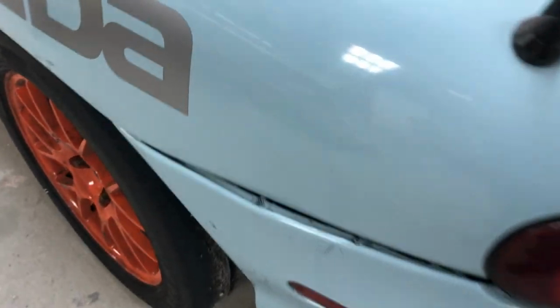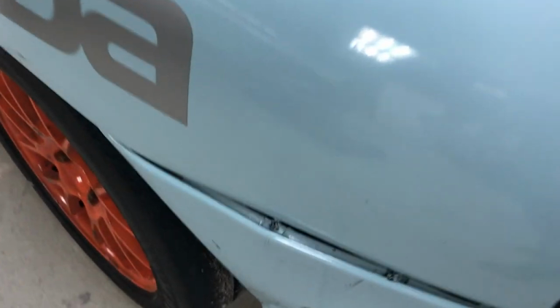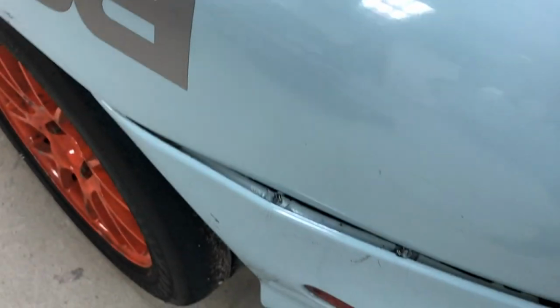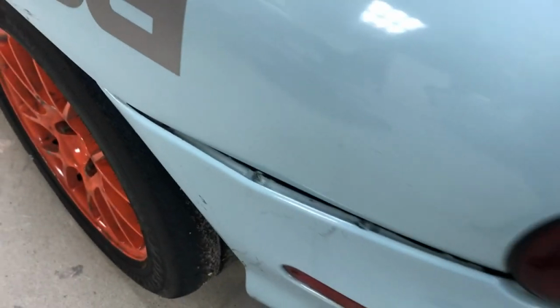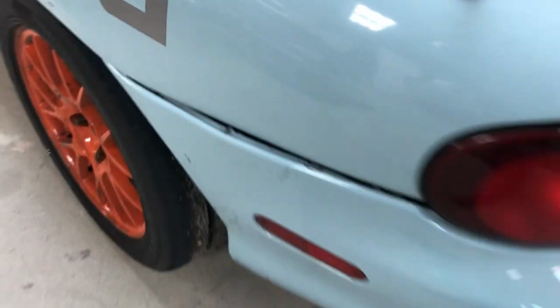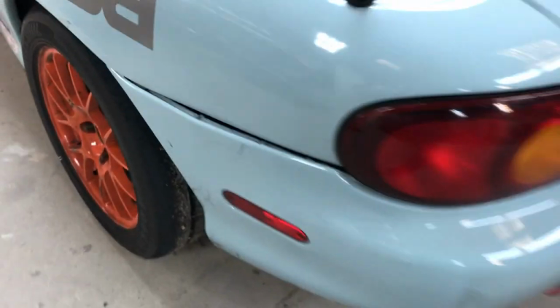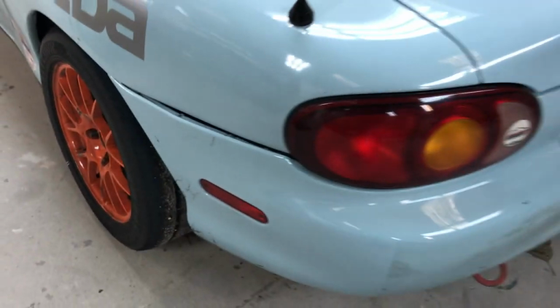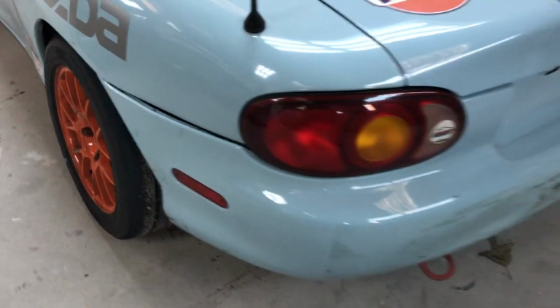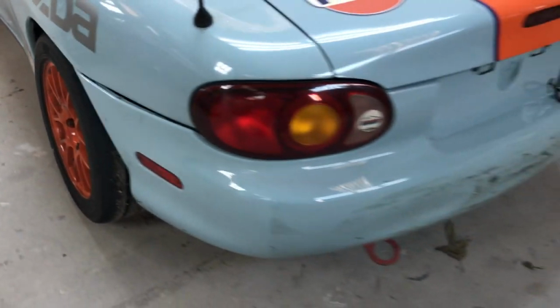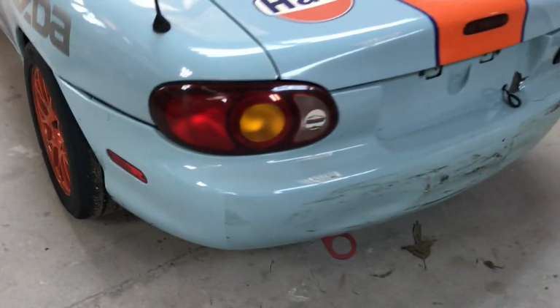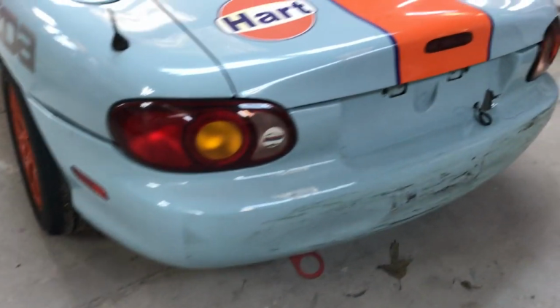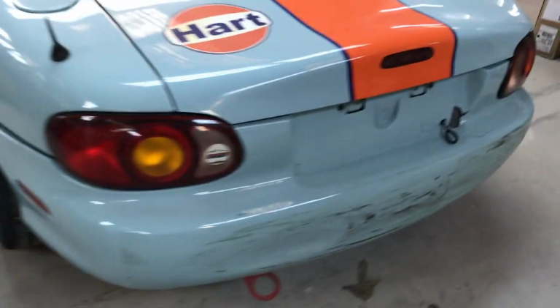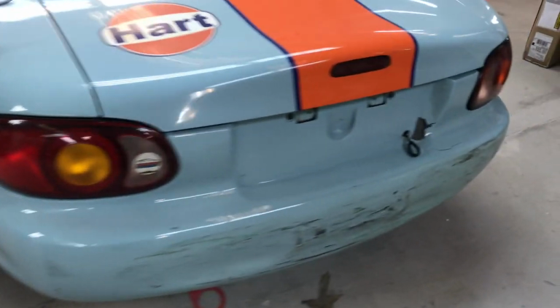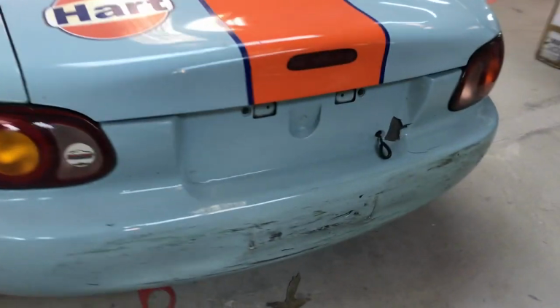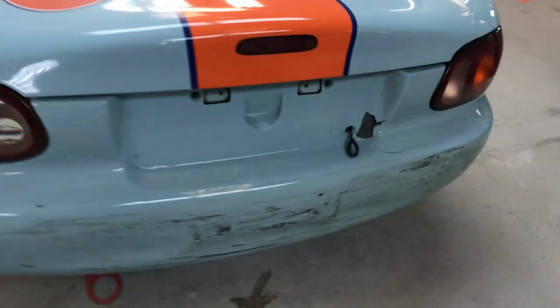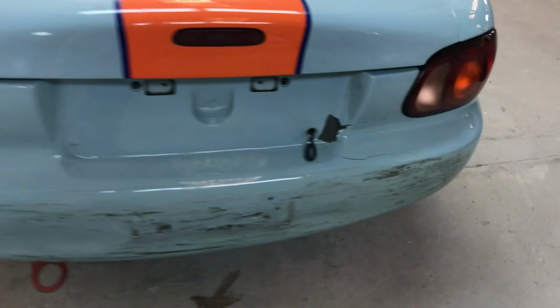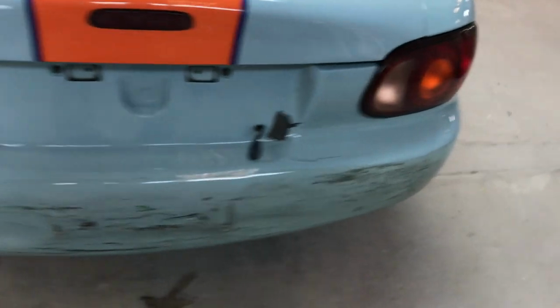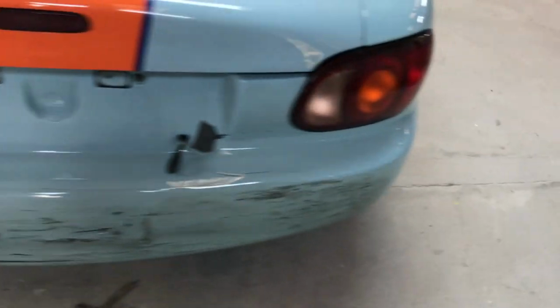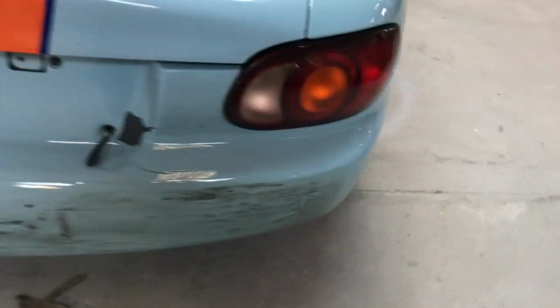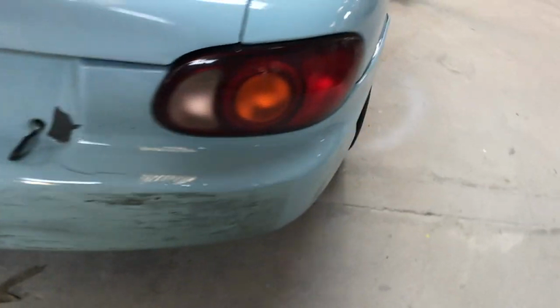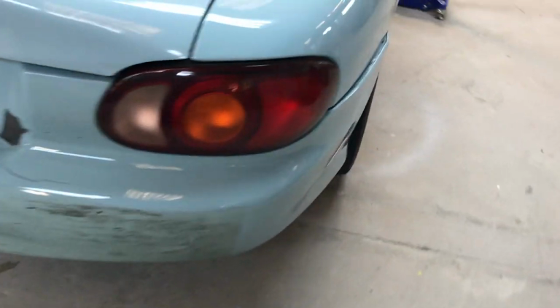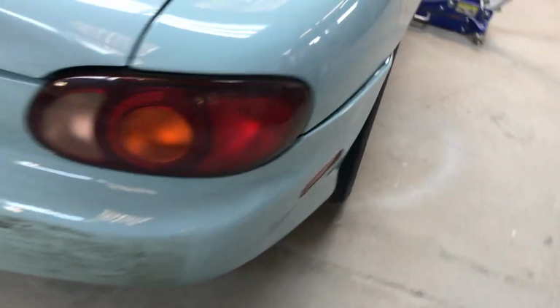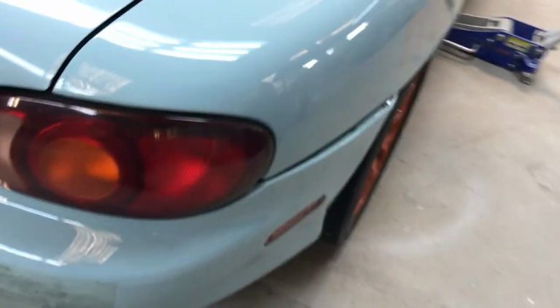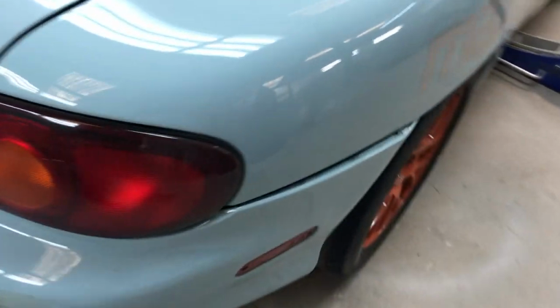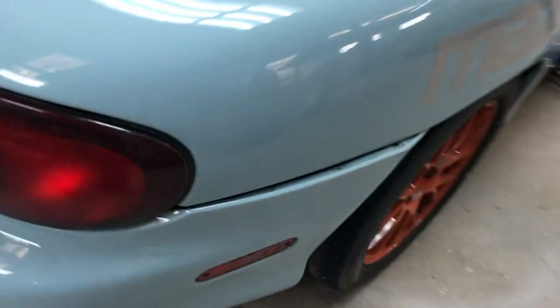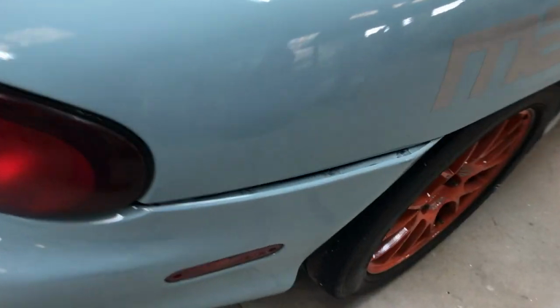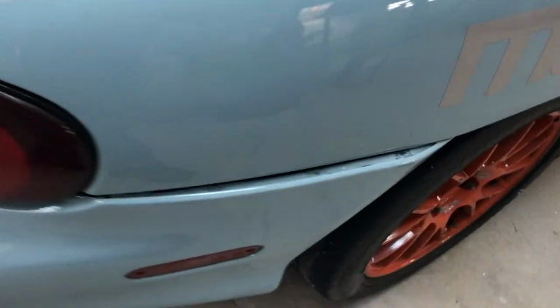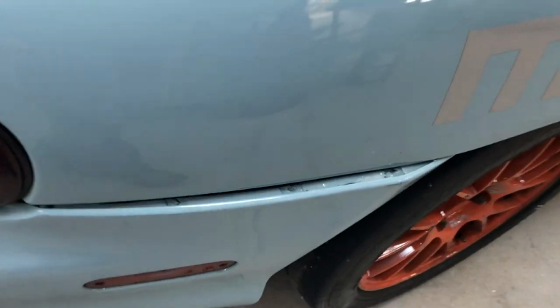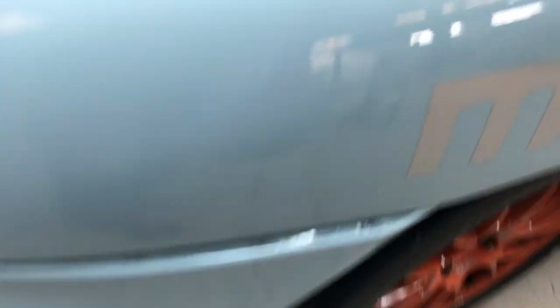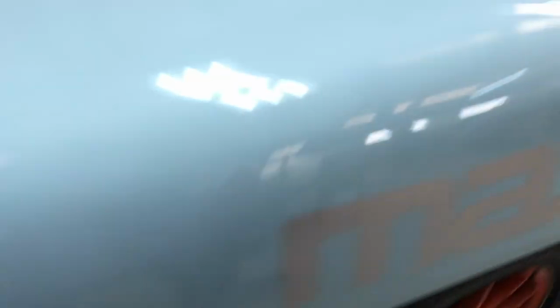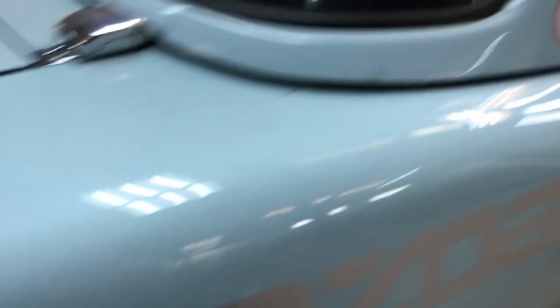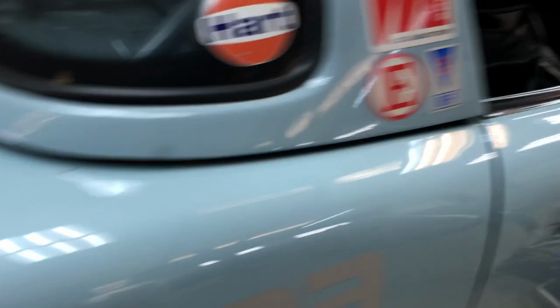As you can see here, the bumper's got a bulge there. It's also got some stress cracks in the plastic, and there's a bulge over here, so we're going to be replacing this rear bumper cover.